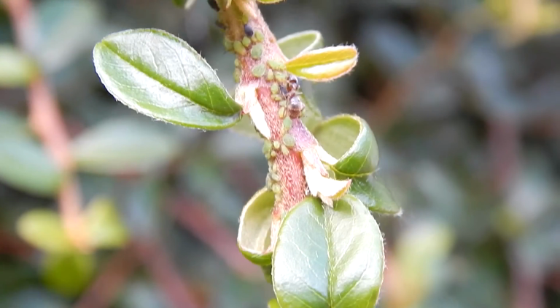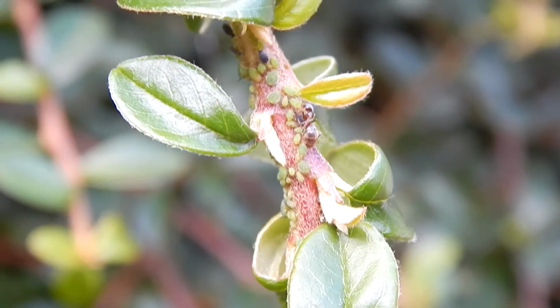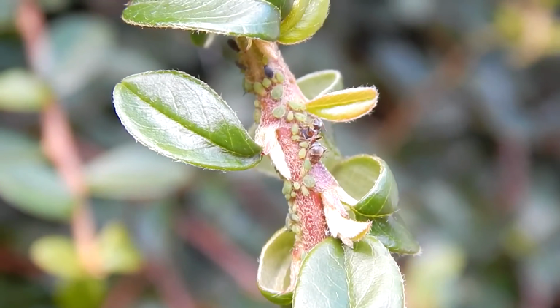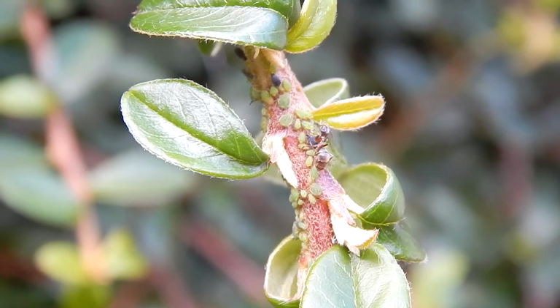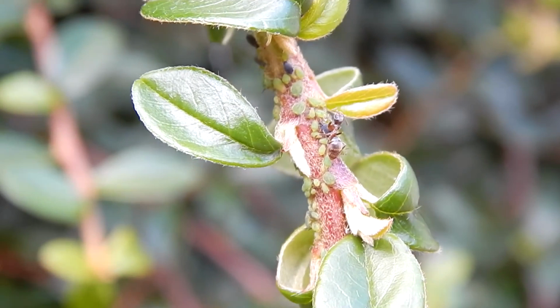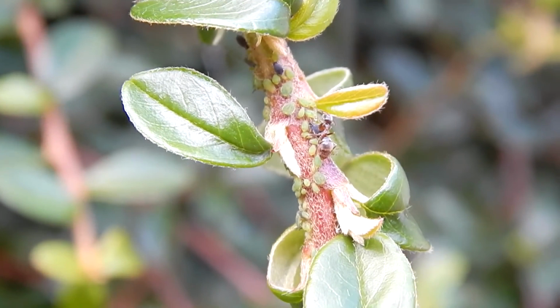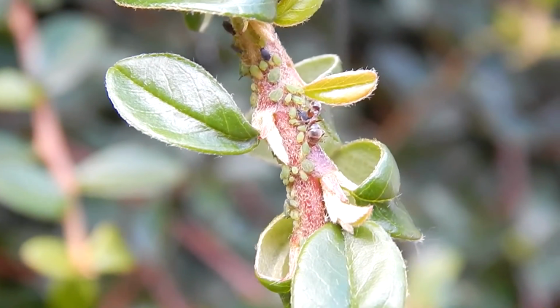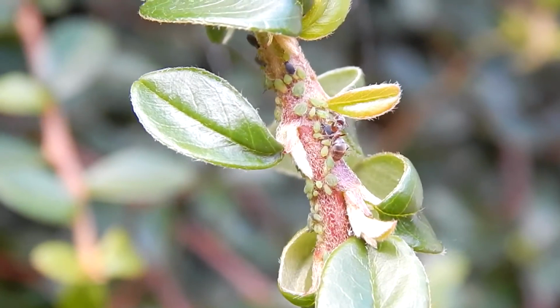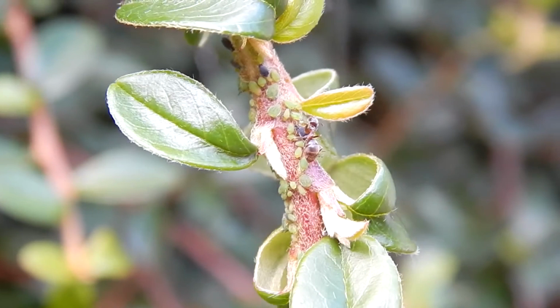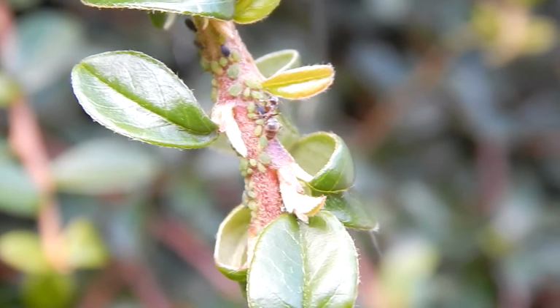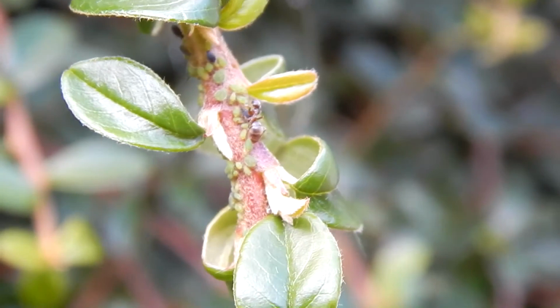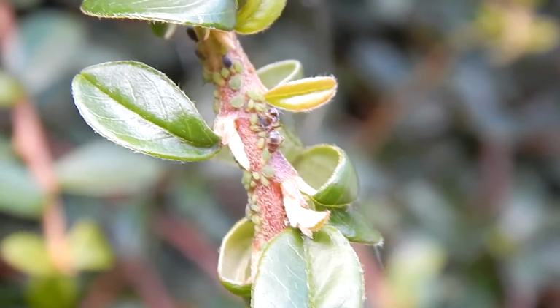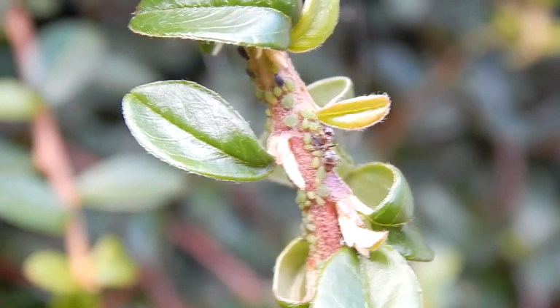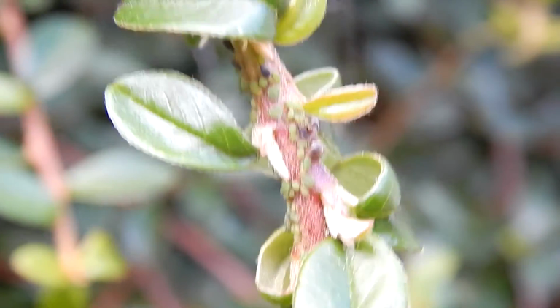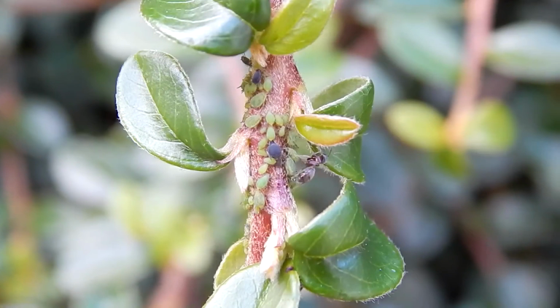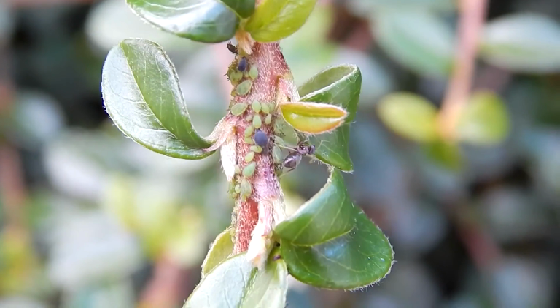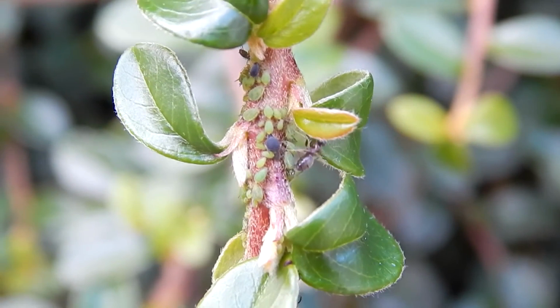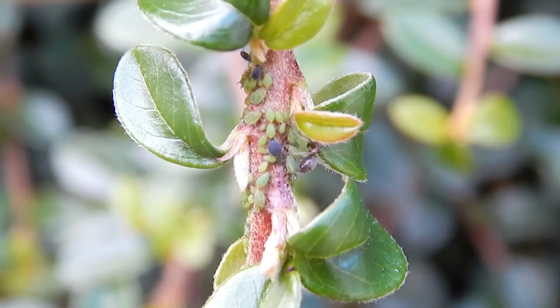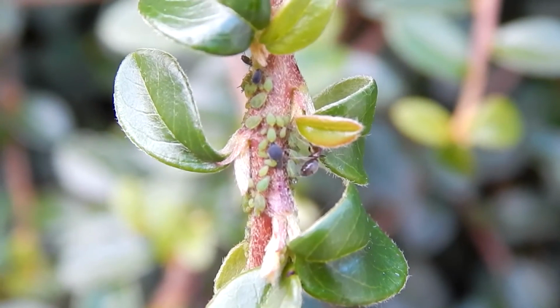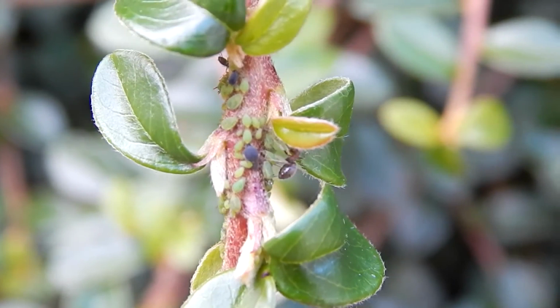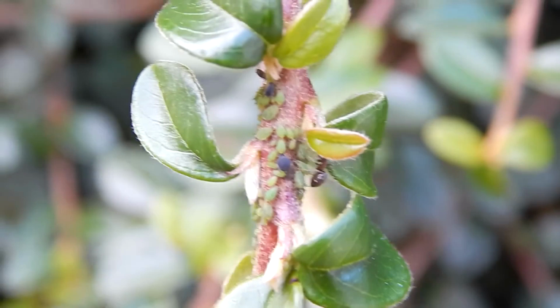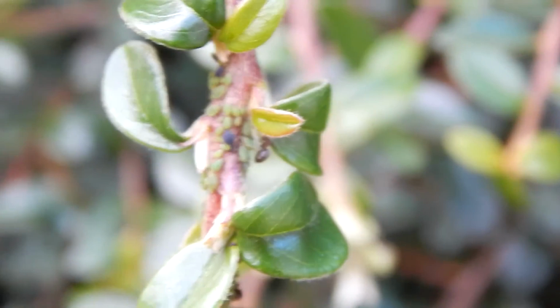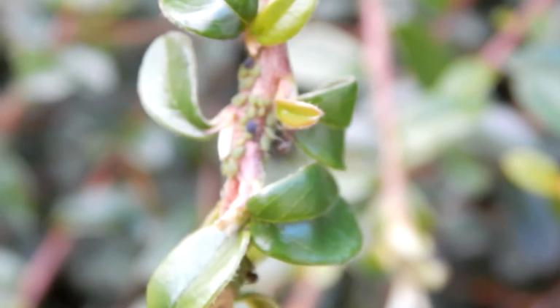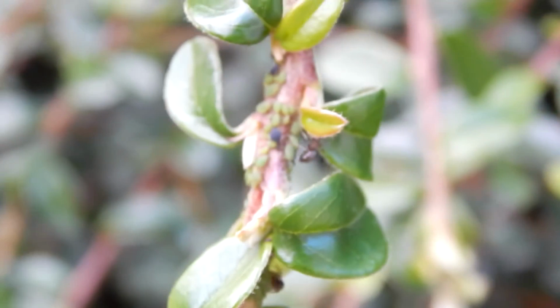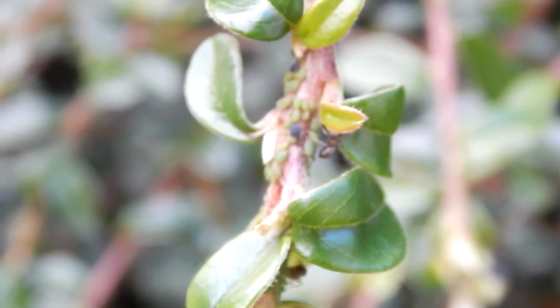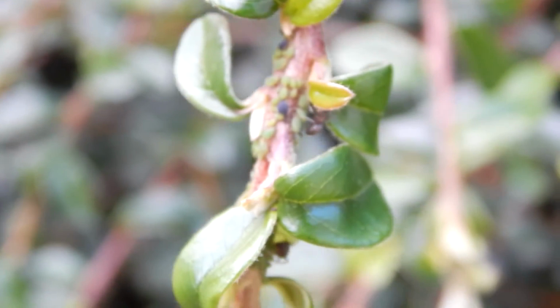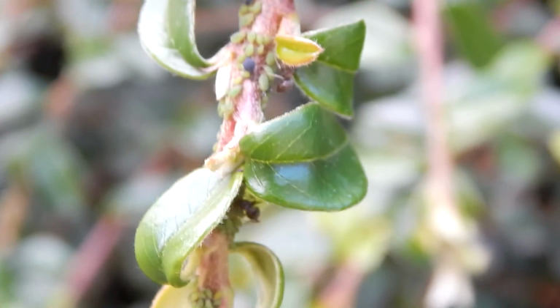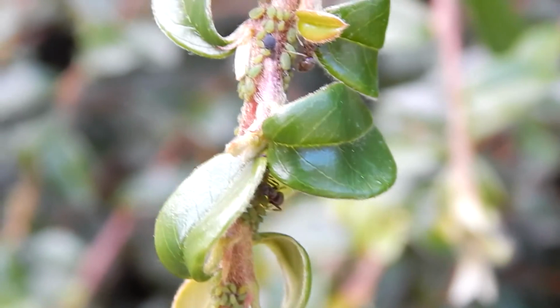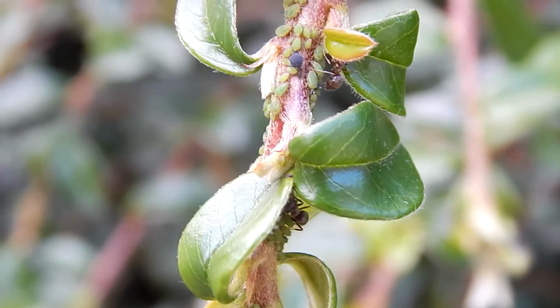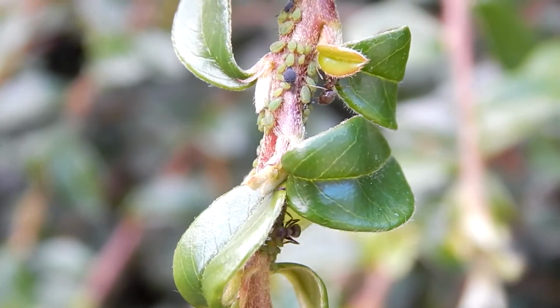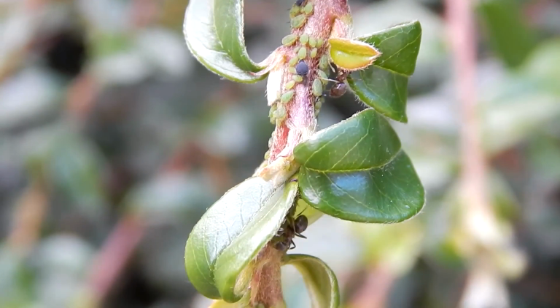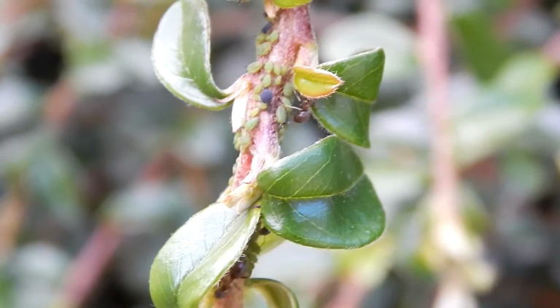Anyway guys, I hope you enjoyed the video. It's been a learning curve for me — it was very interesting to see ants in the wild collecting honeydew and nectar. Thanks for watching, take care, and I'll see you next time.